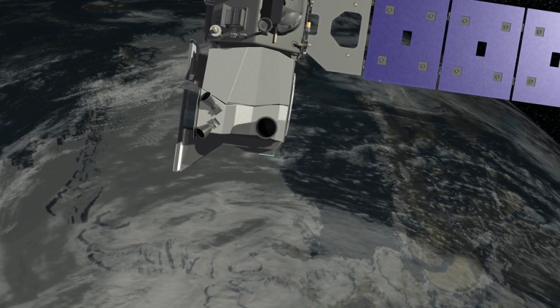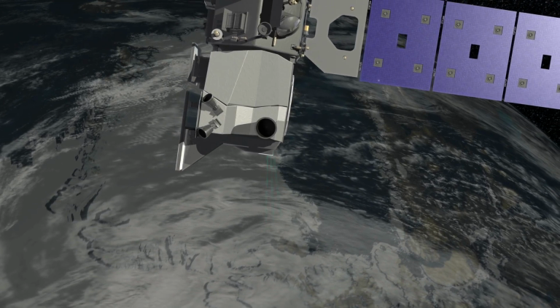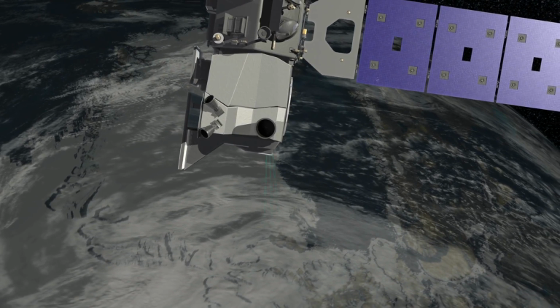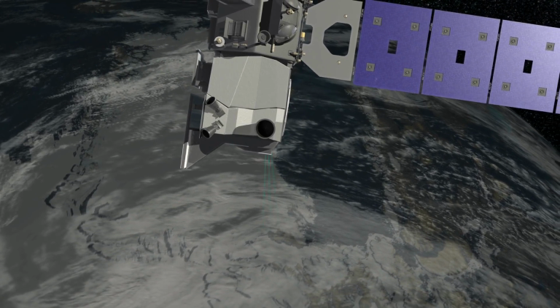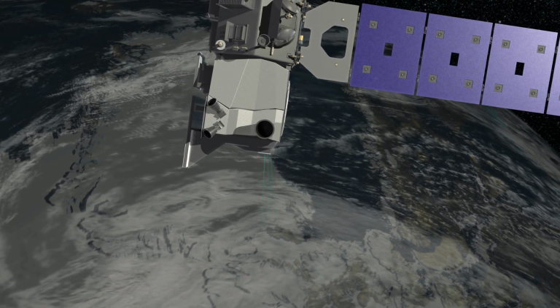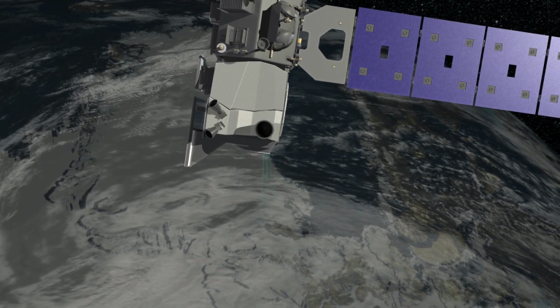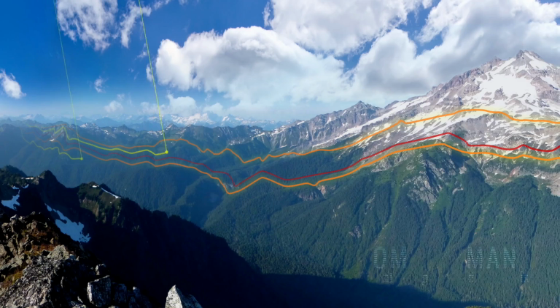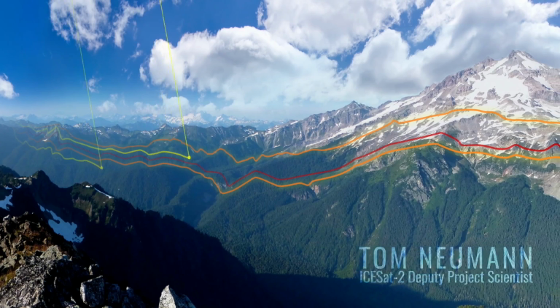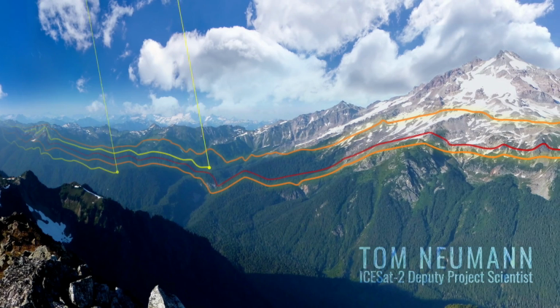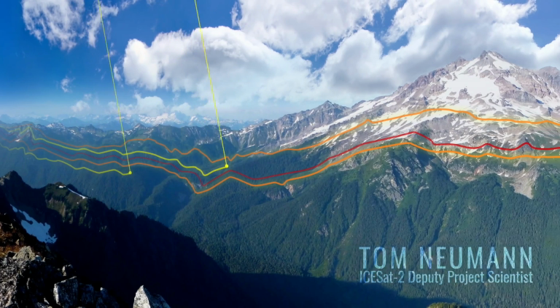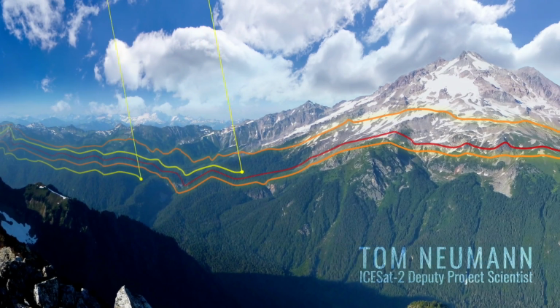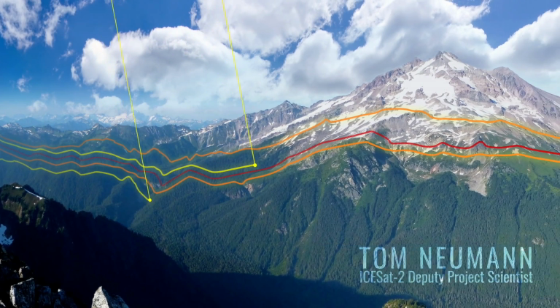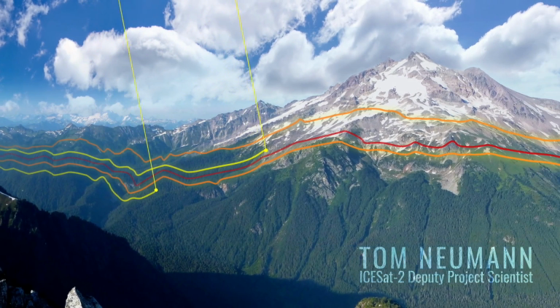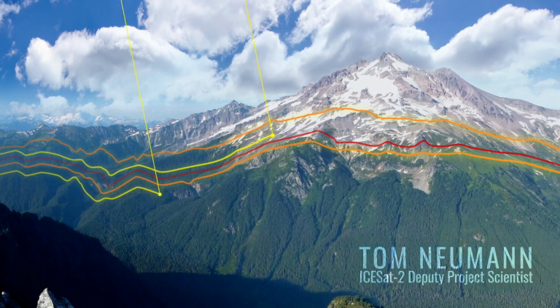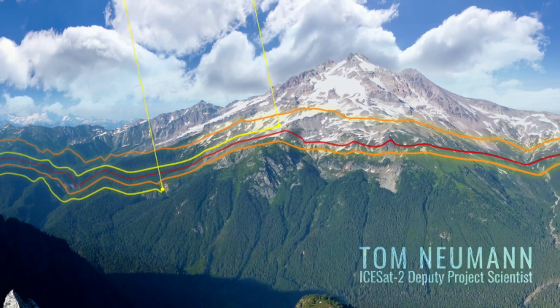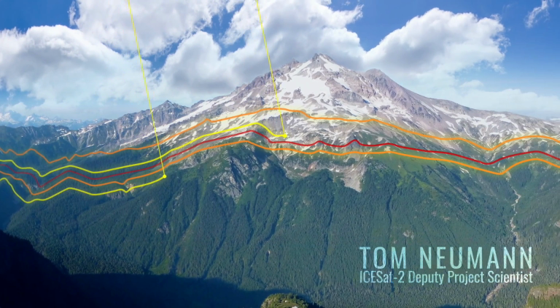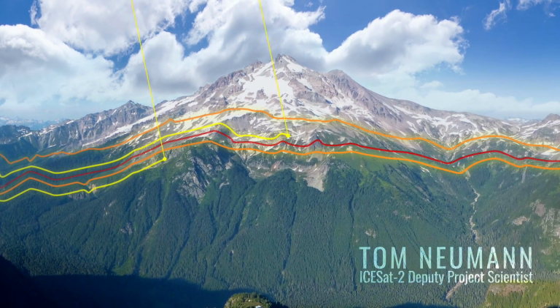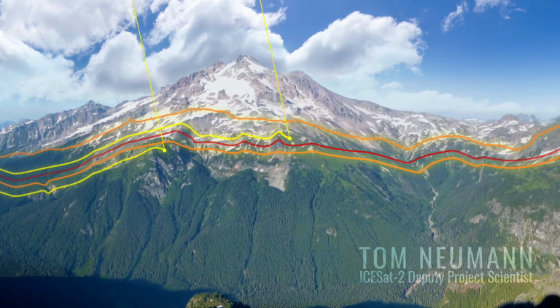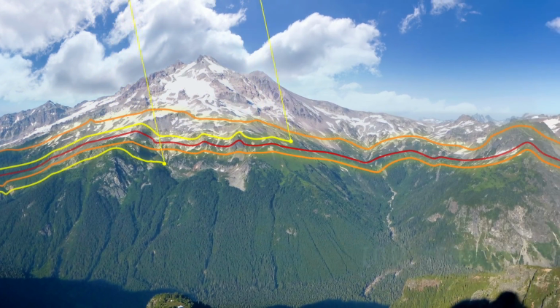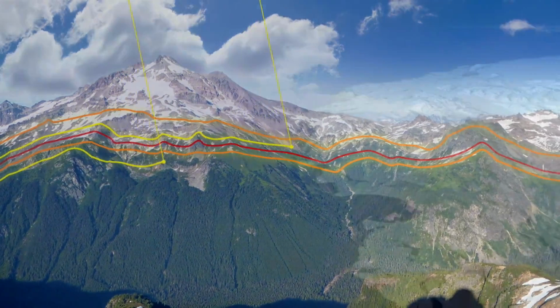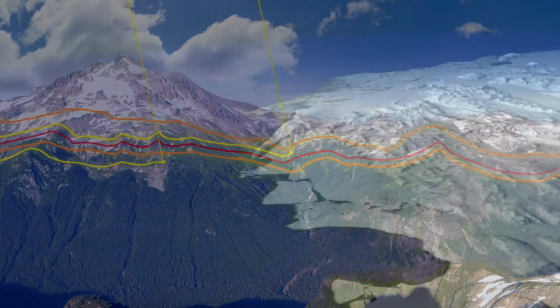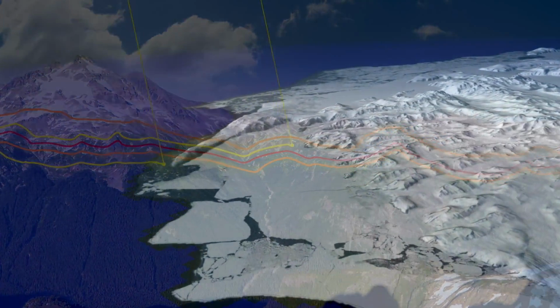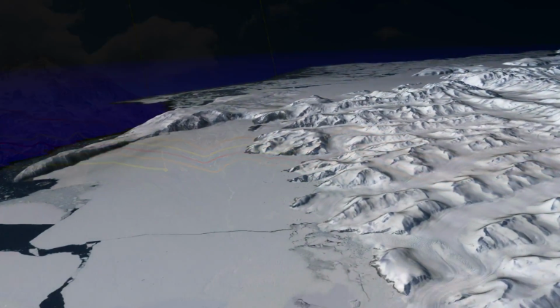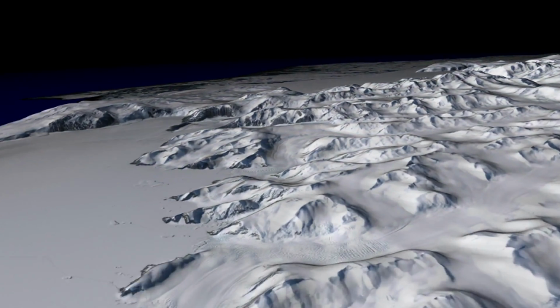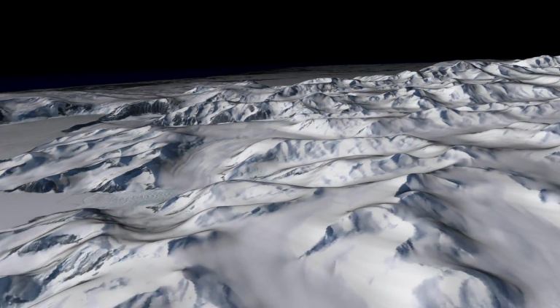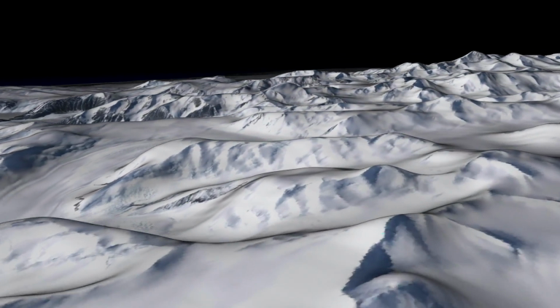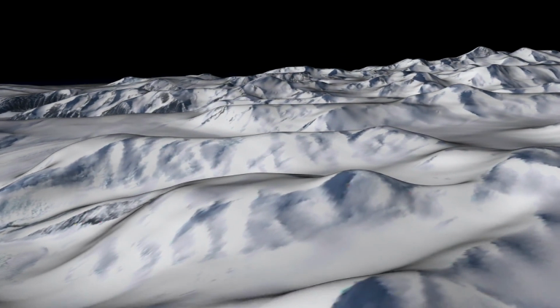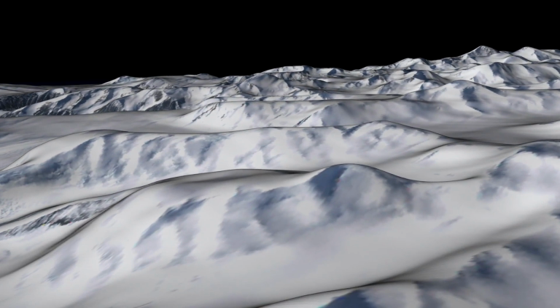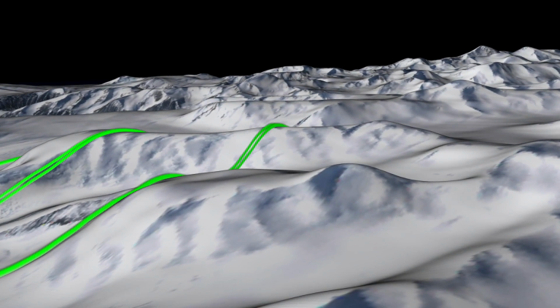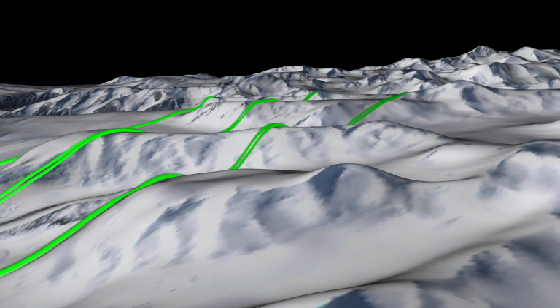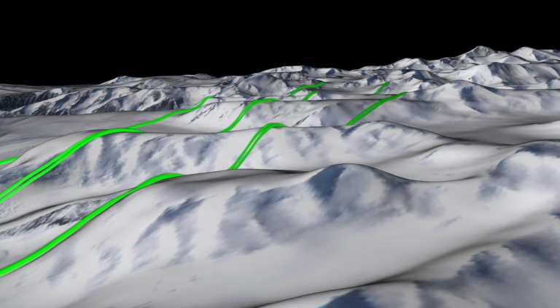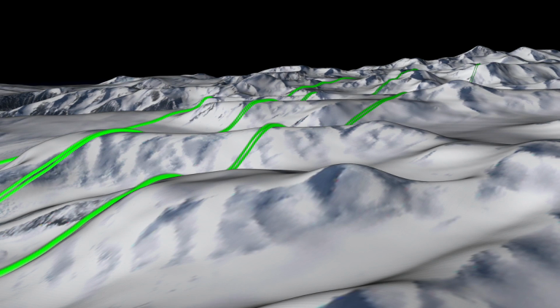ICESat-2 adds the third dimension — the elevation. Repeating measurements from ICESat-2 will allow us to measure changes in the ice sheets, or in the ocean, or on land. ICESat-2 is designed to measure the changes that are going on in the cryosphere, in the polar regions.